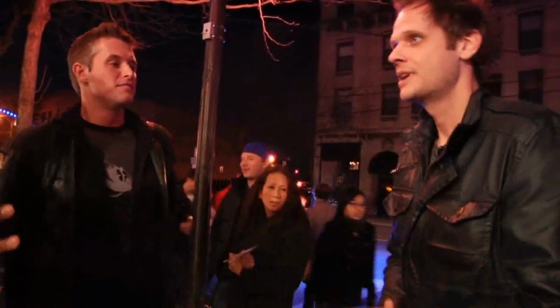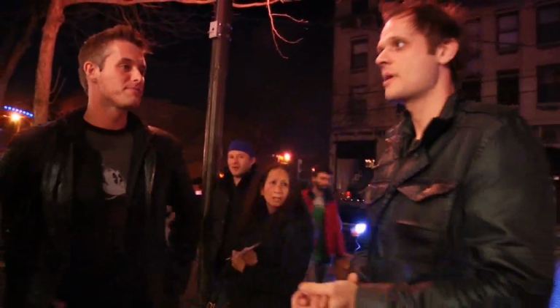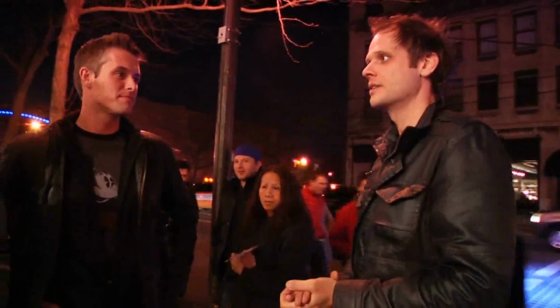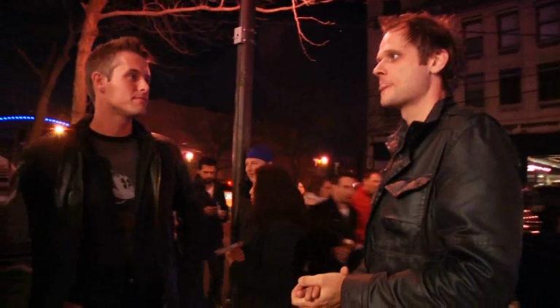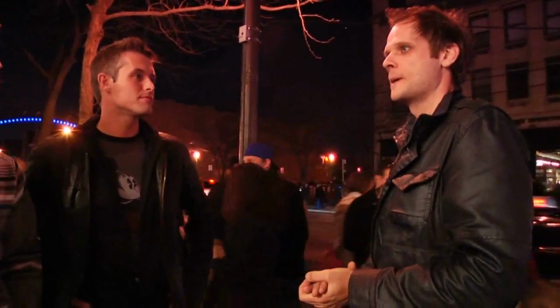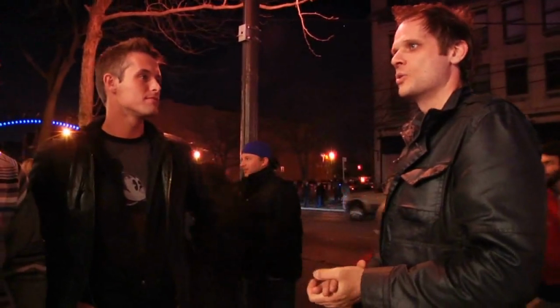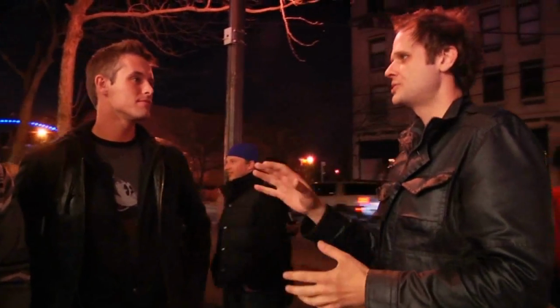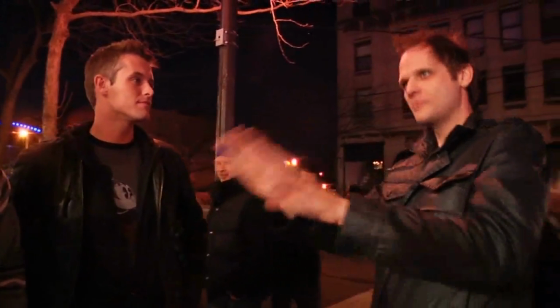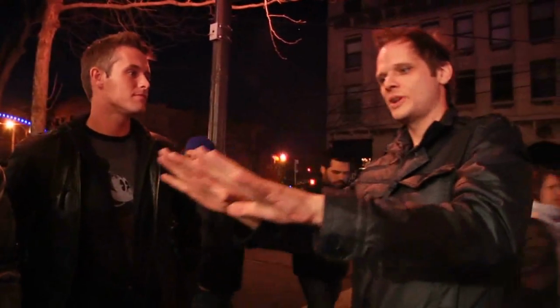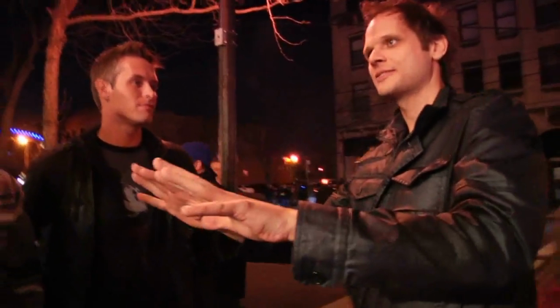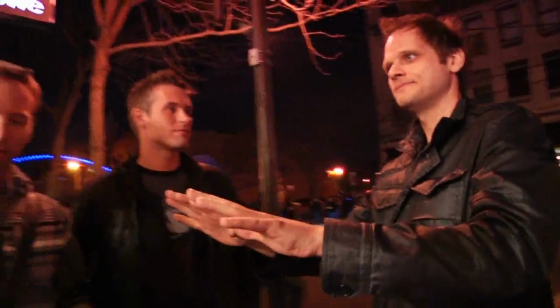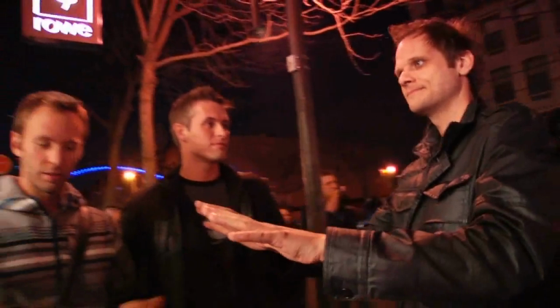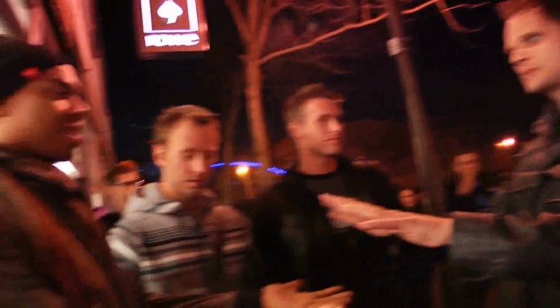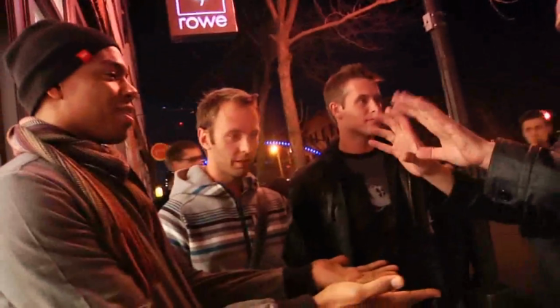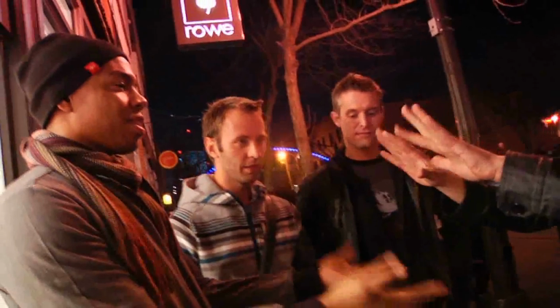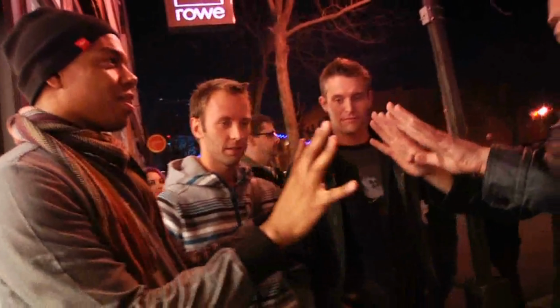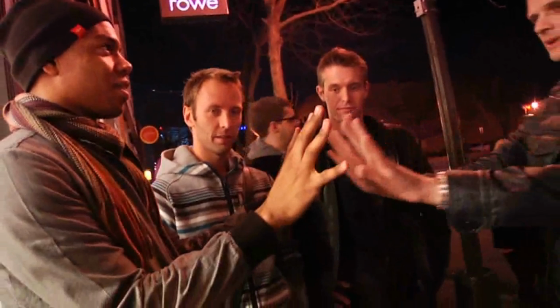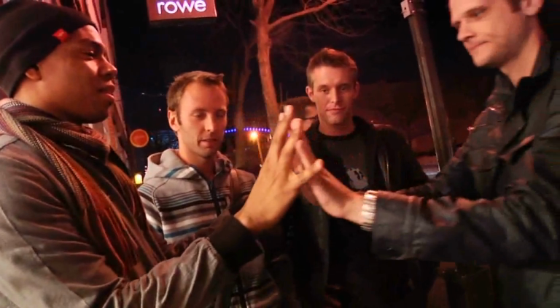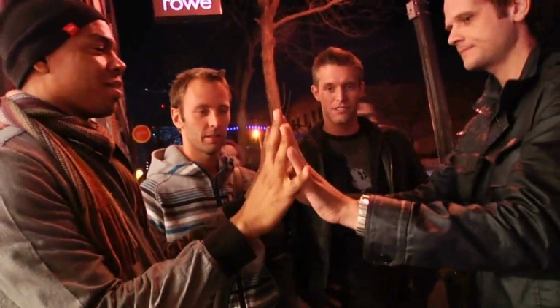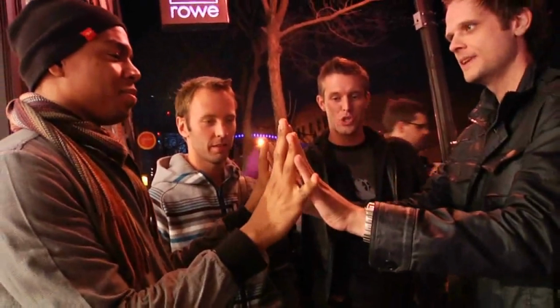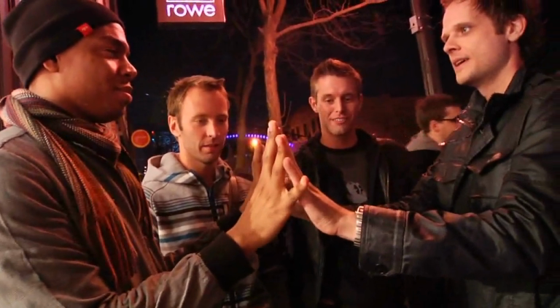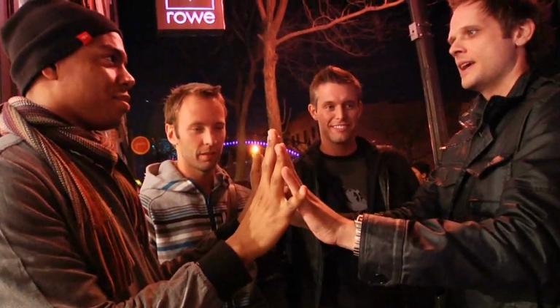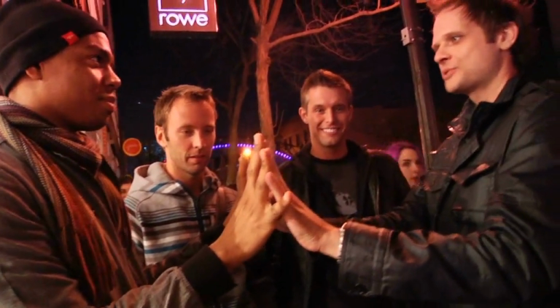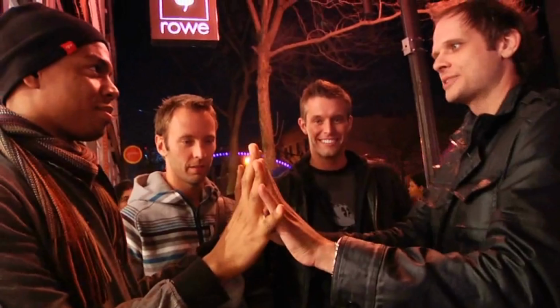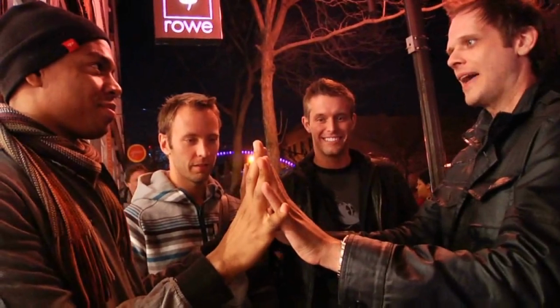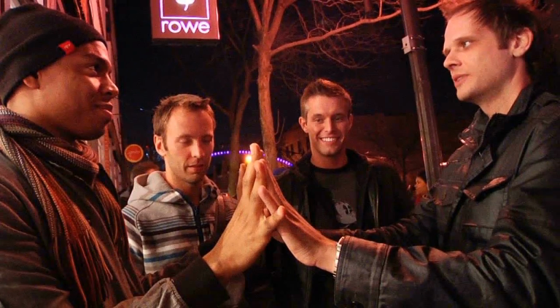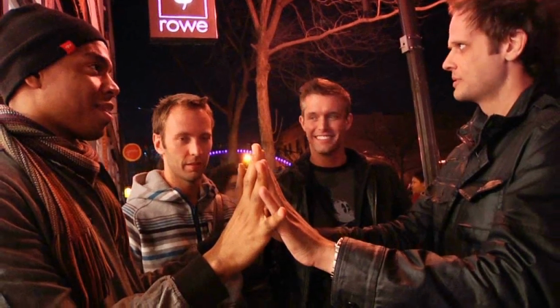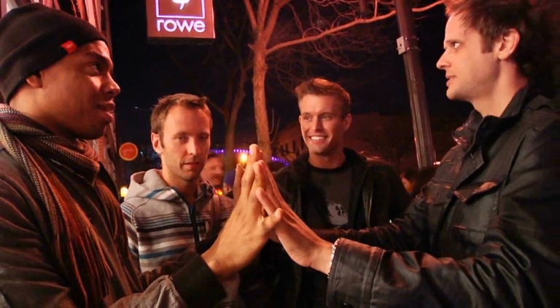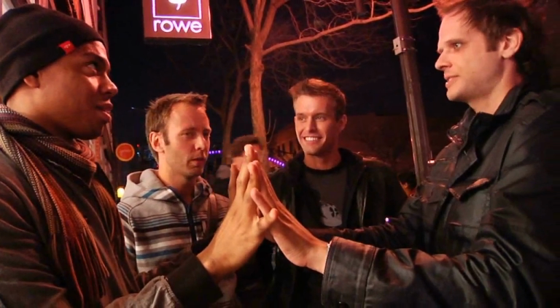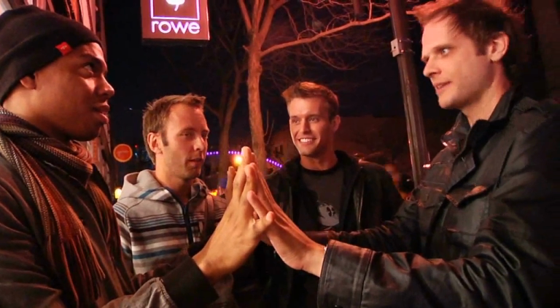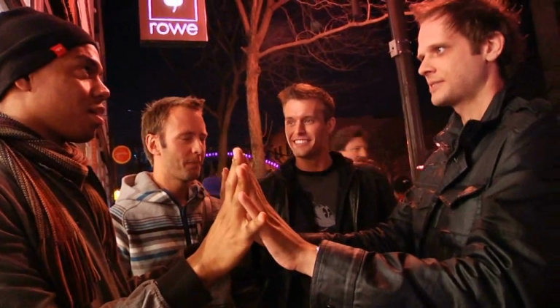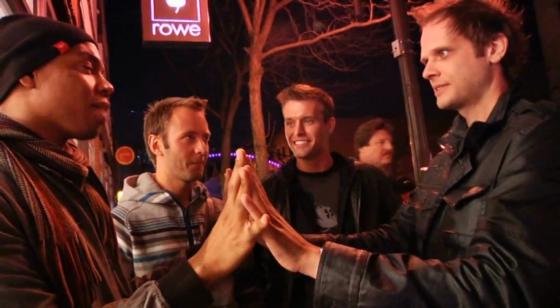Now just think about the card. Would you hold out your hands for me? This is going to be cool — hold out your fingers. Concentrate on the actual value. Like if it was six, just keep thinking six, six, six.